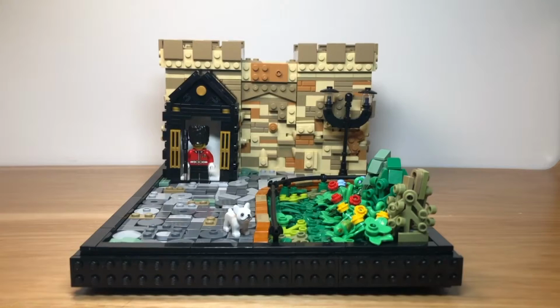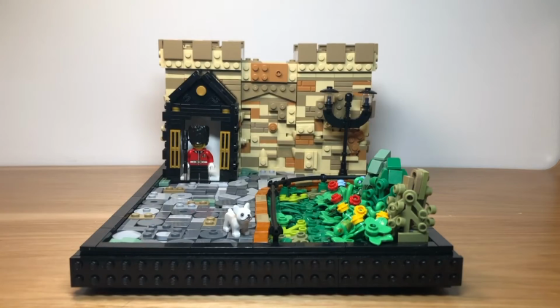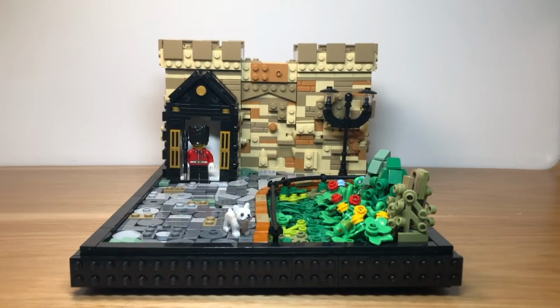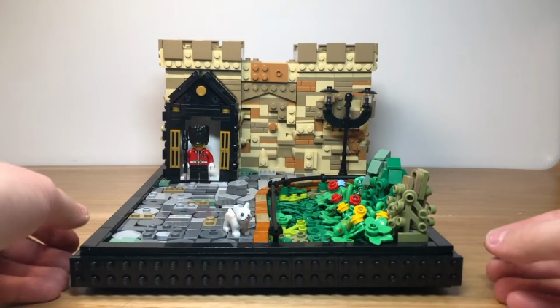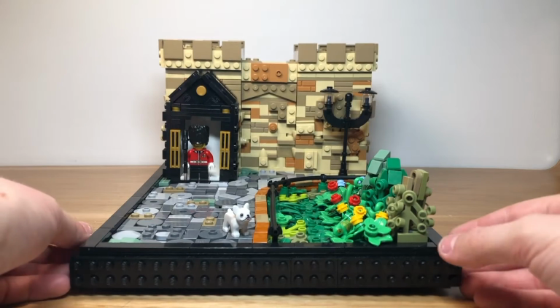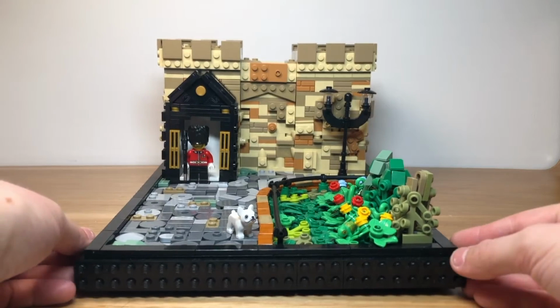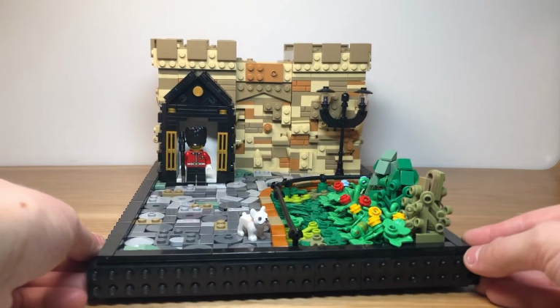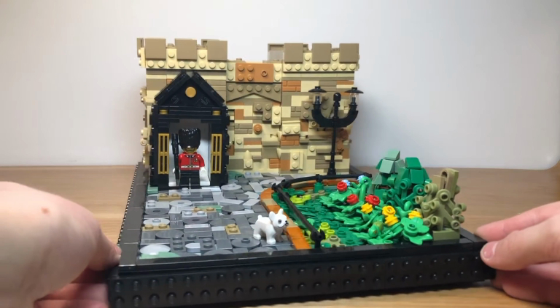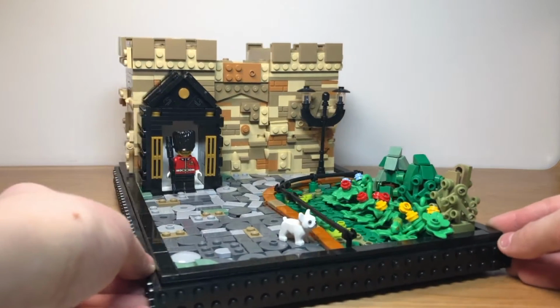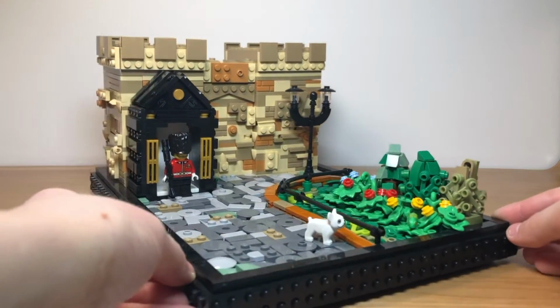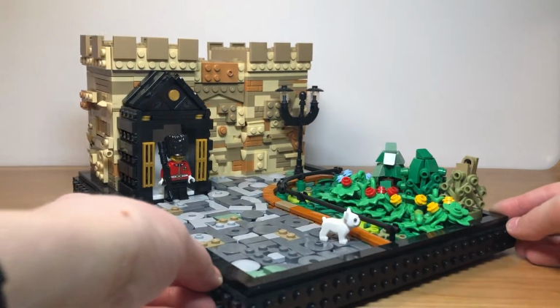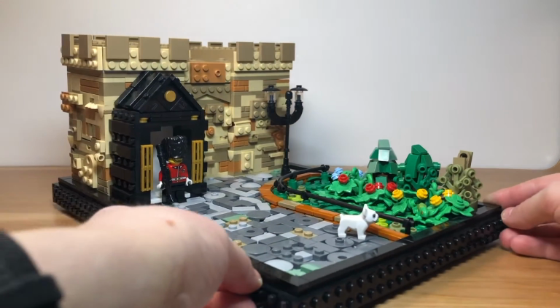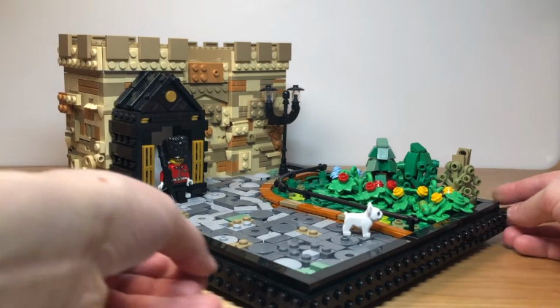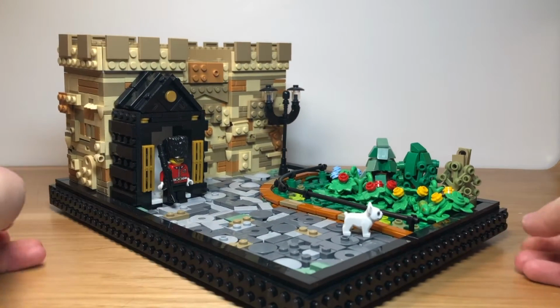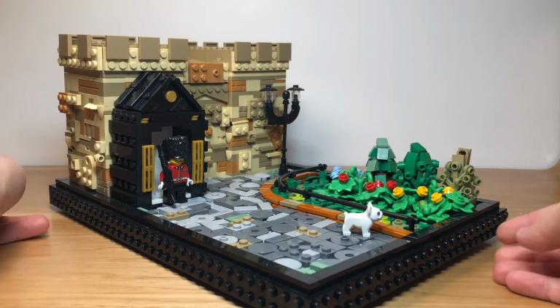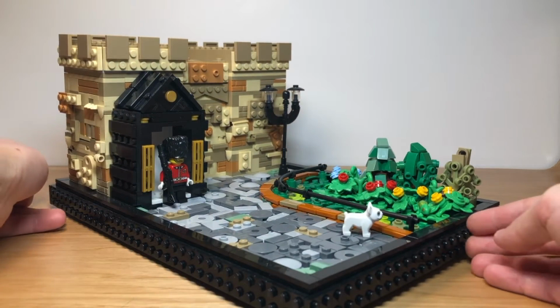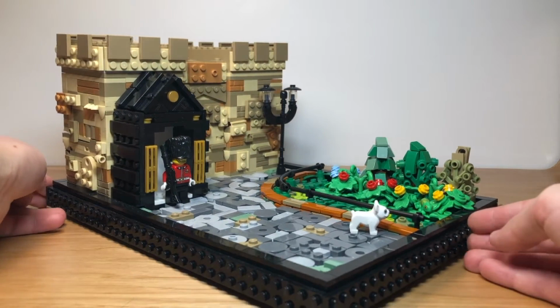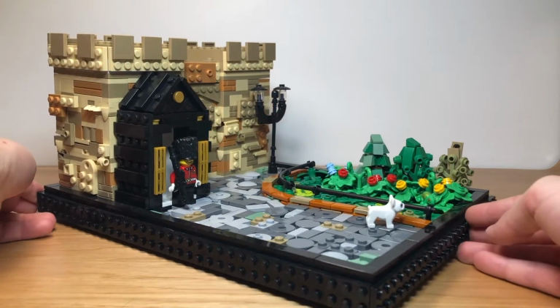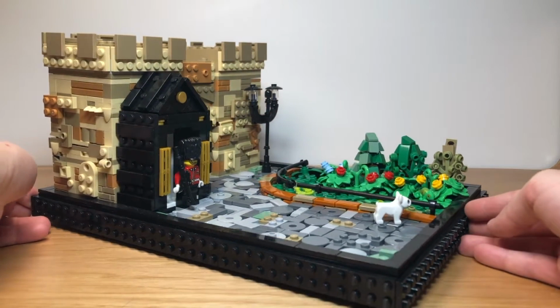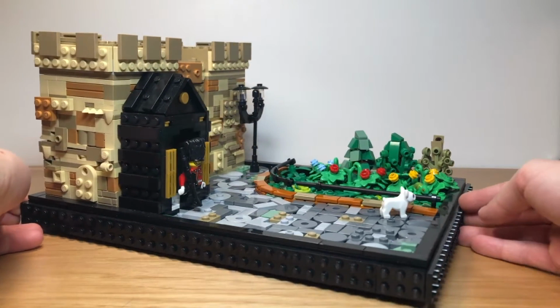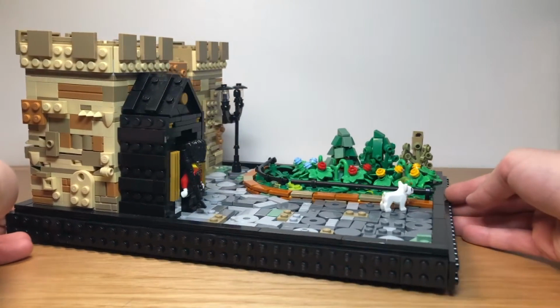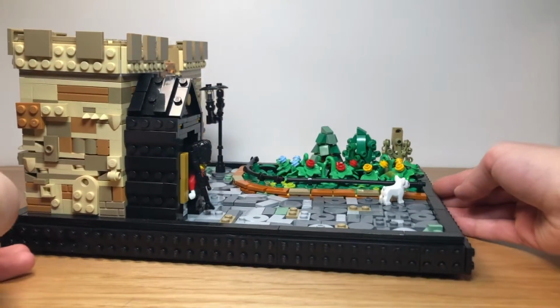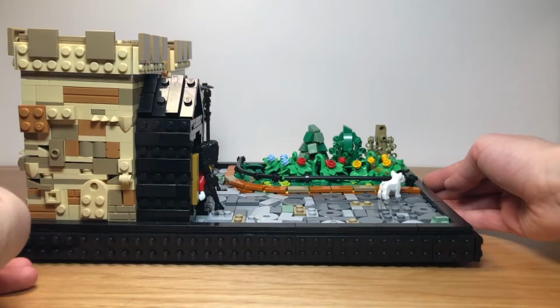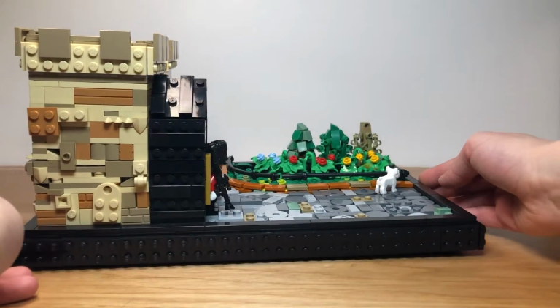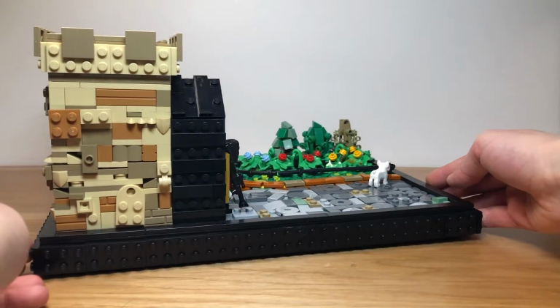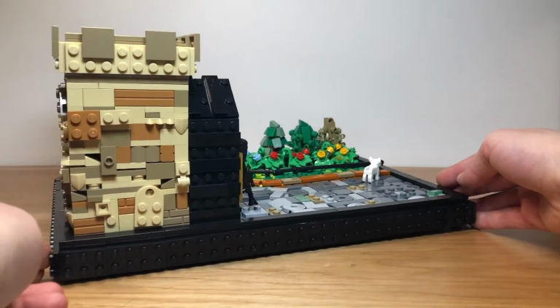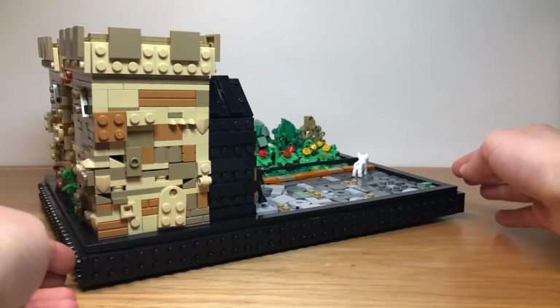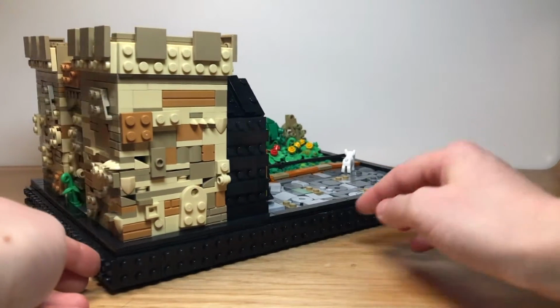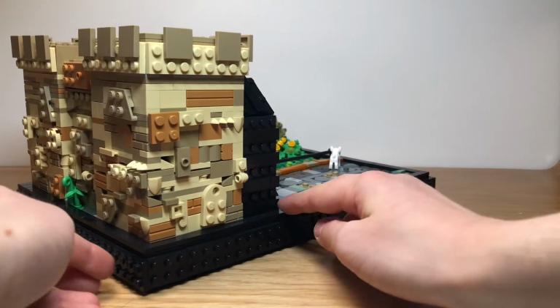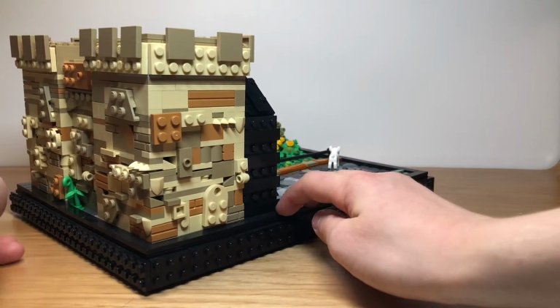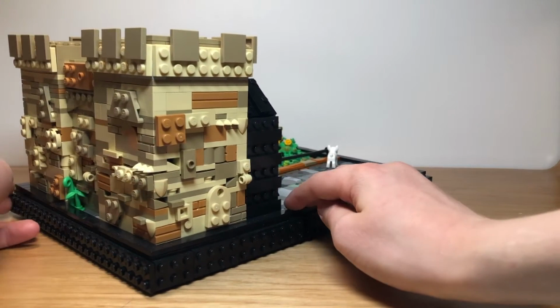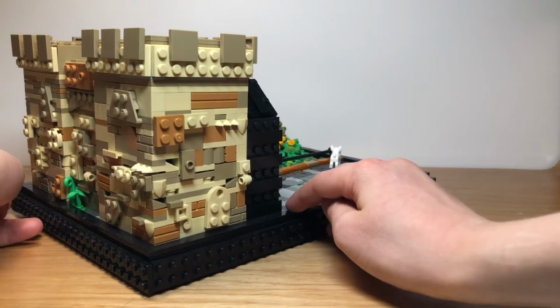There are four parts to this mock: the castle itself, the ground, the soldier's box, and the garden. The castle is made using lots of various tan pieces.